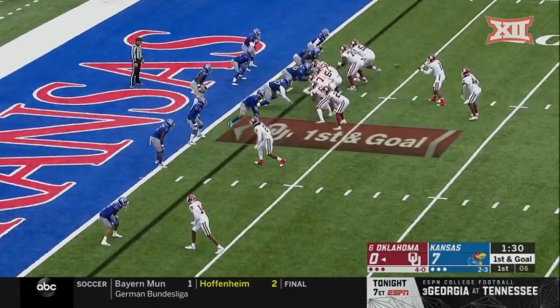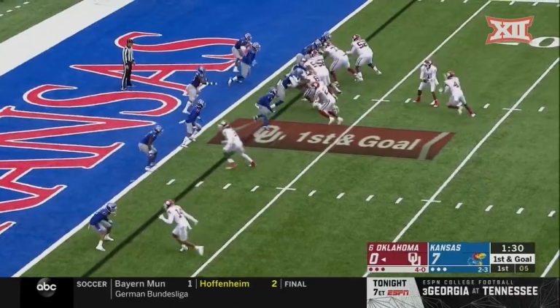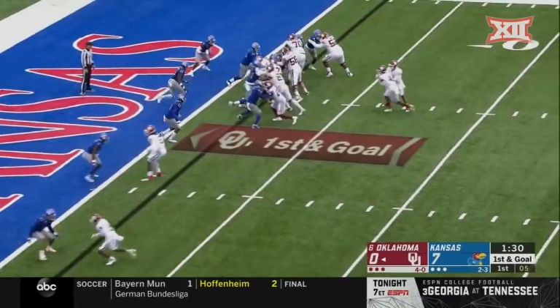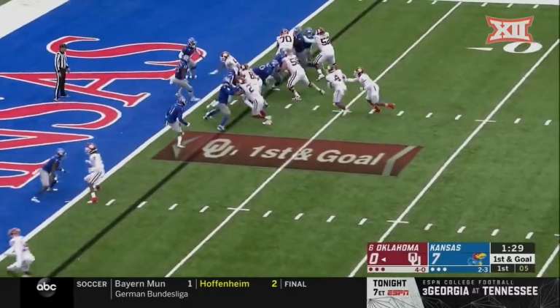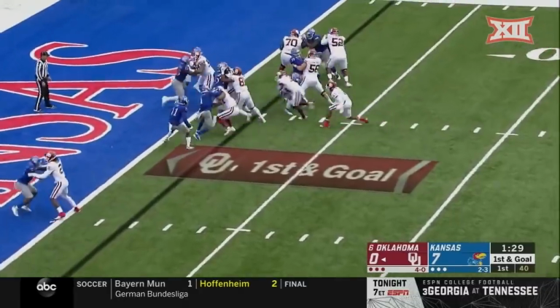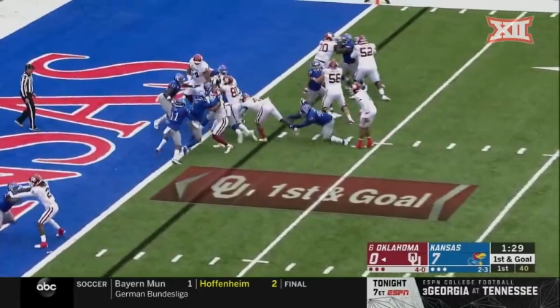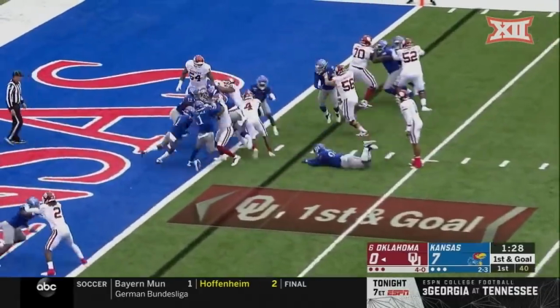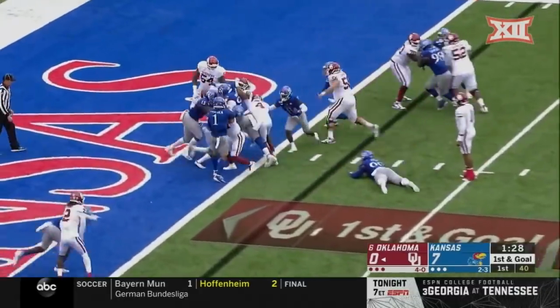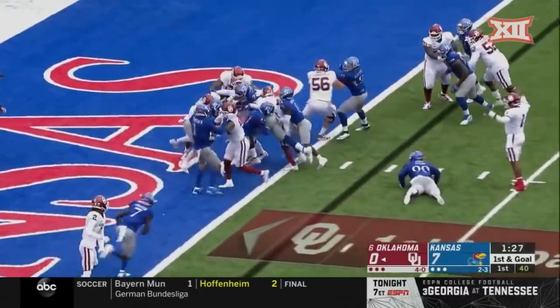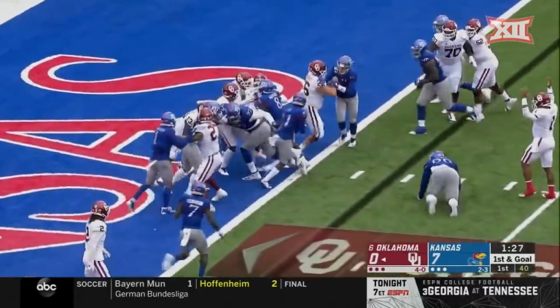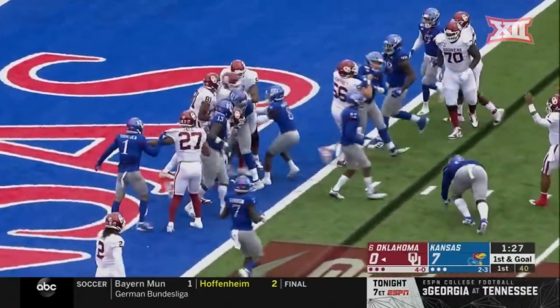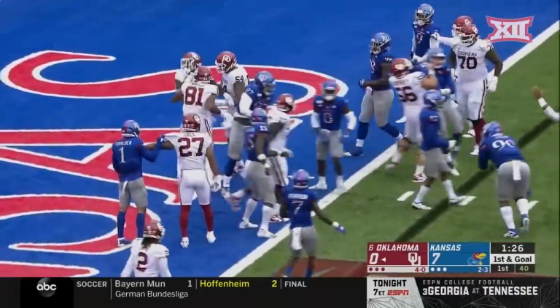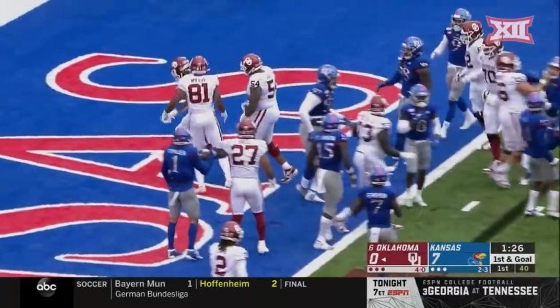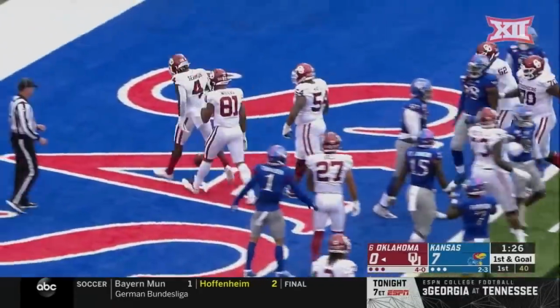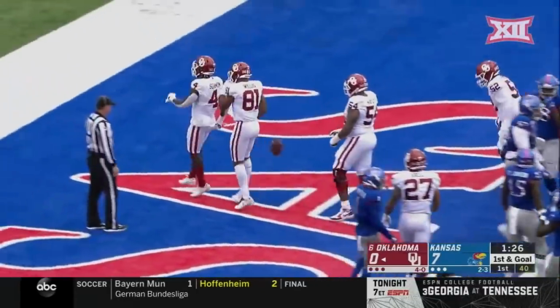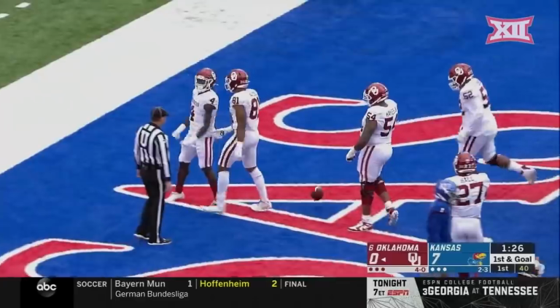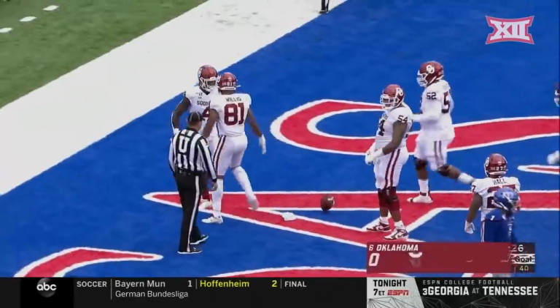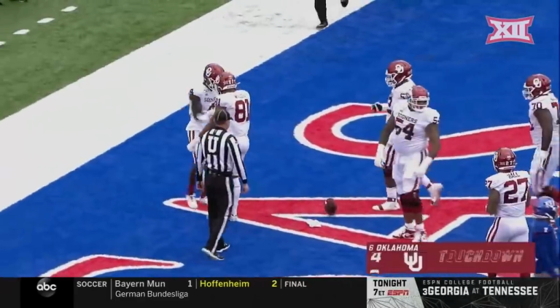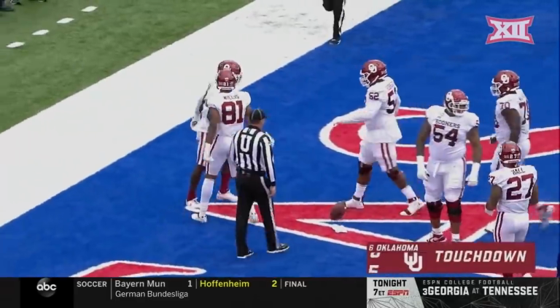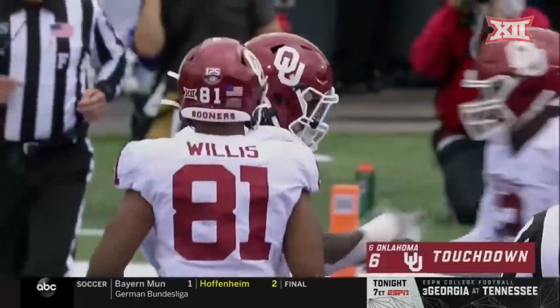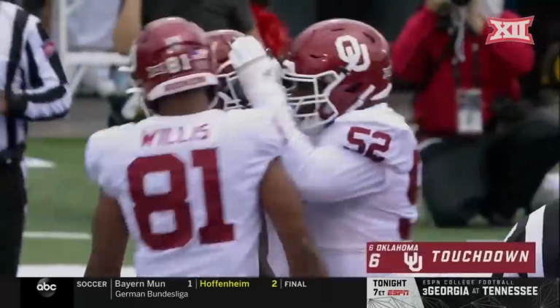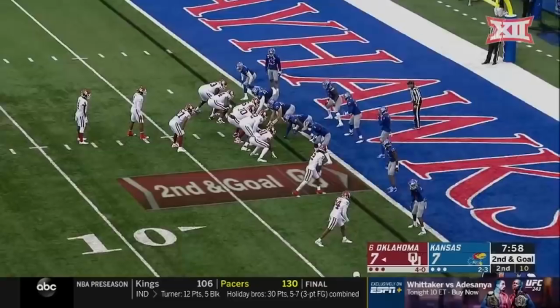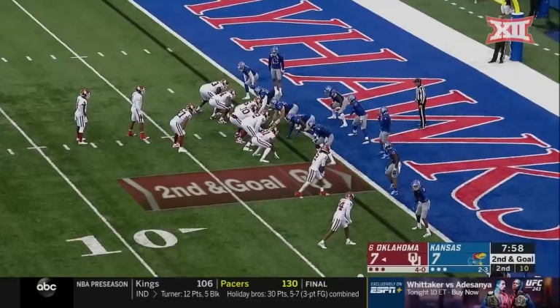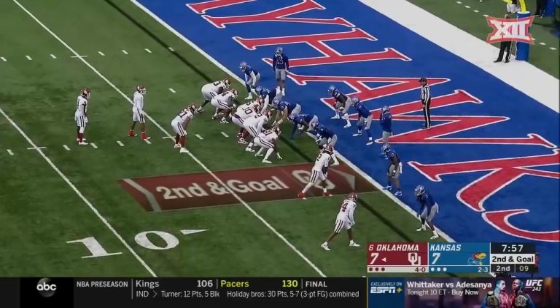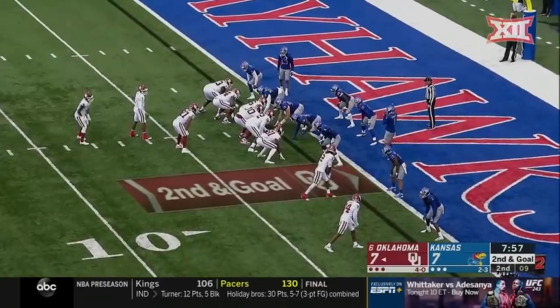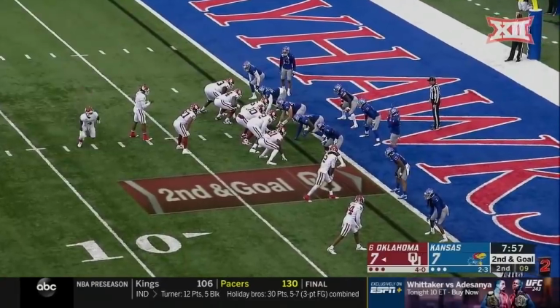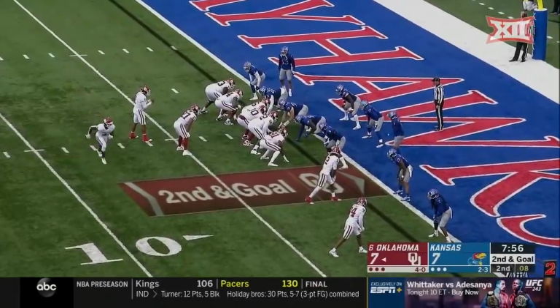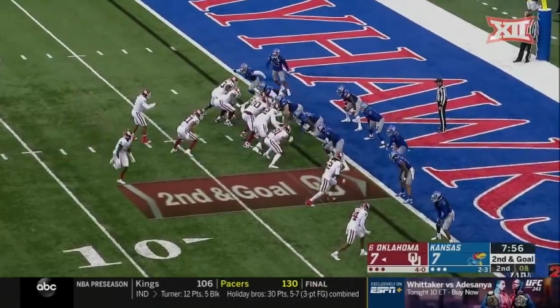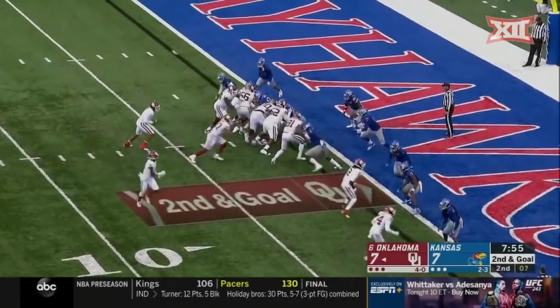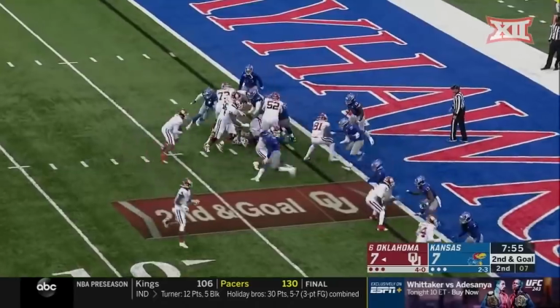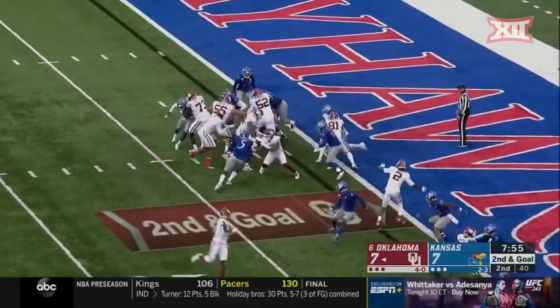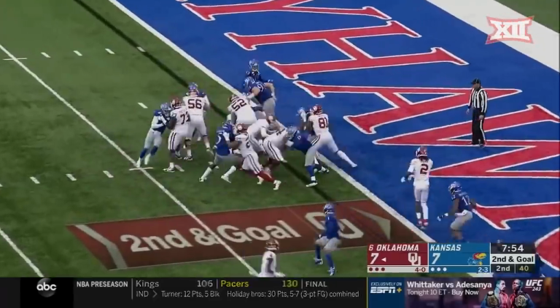Sooners have first and goal. Sermon gets the carry and he is into the end zone for the Oklahoma touchdown.